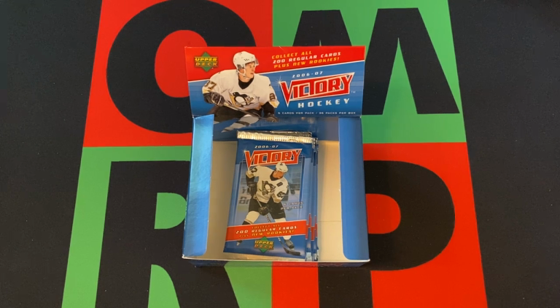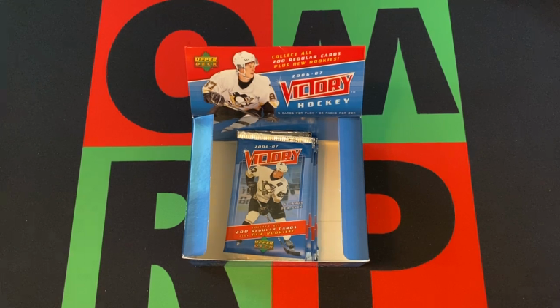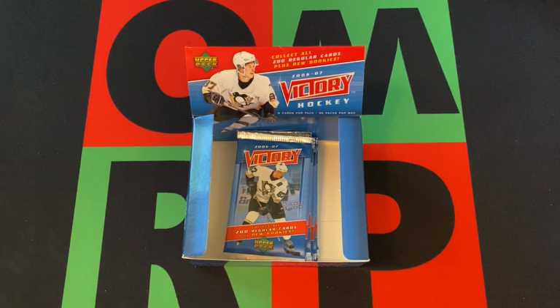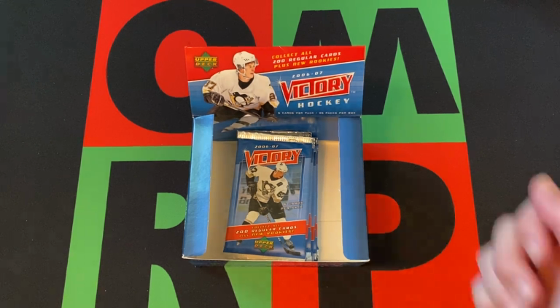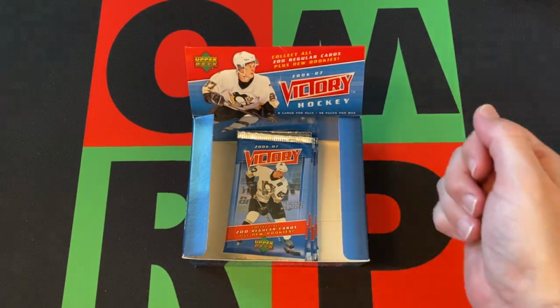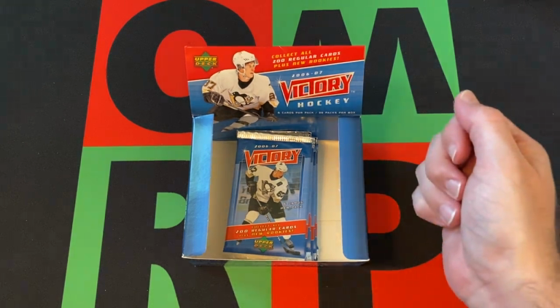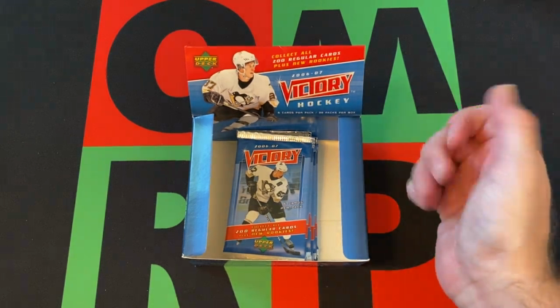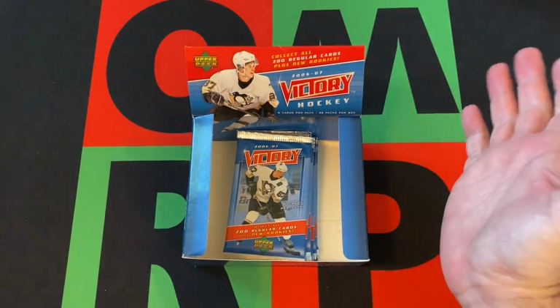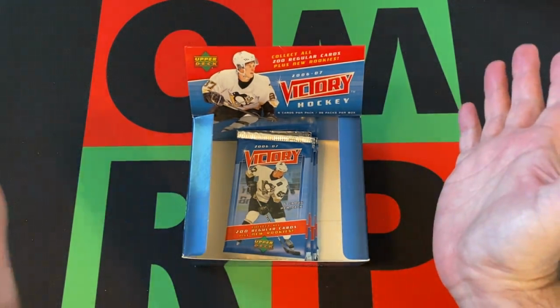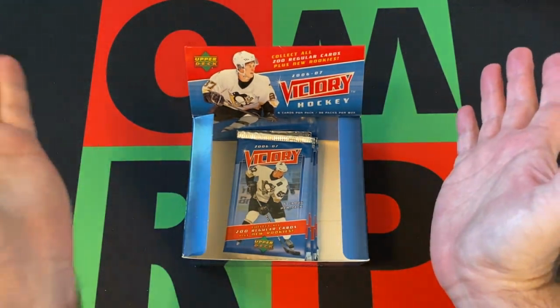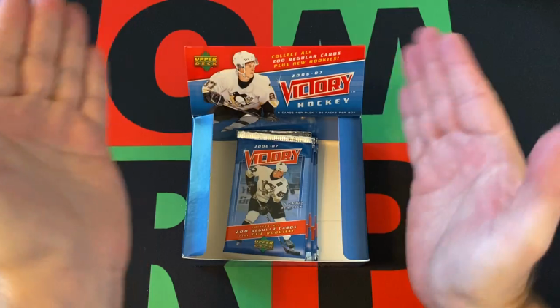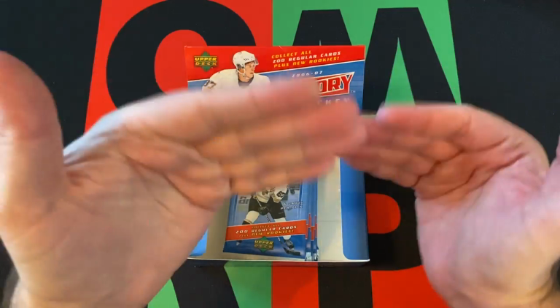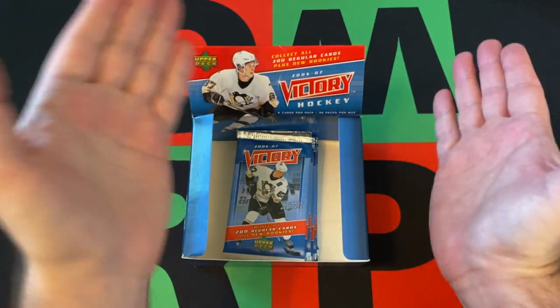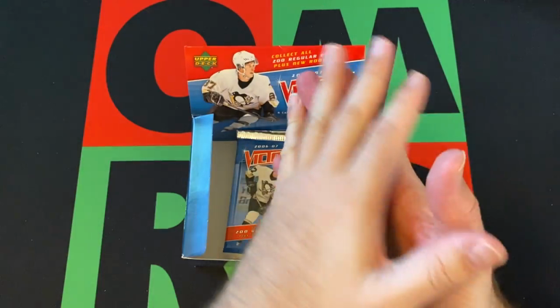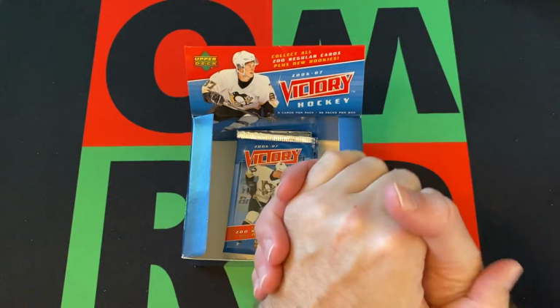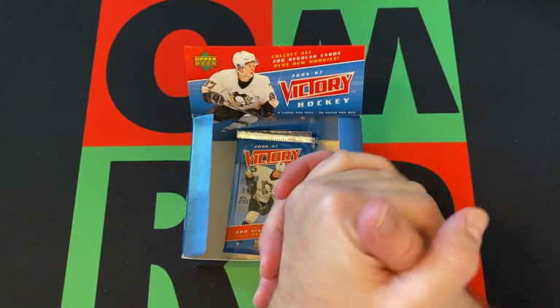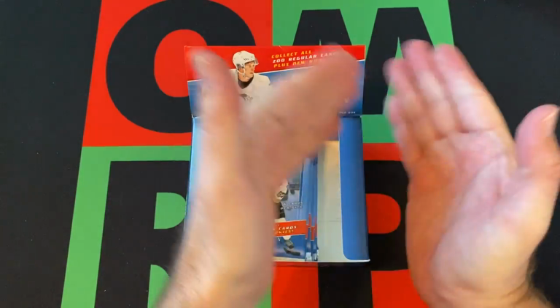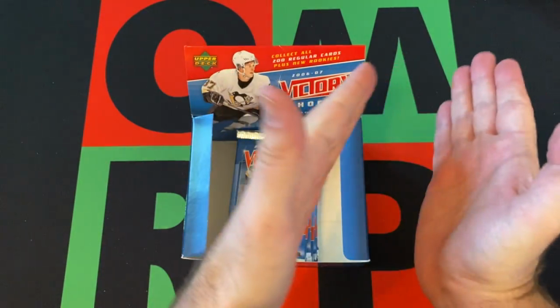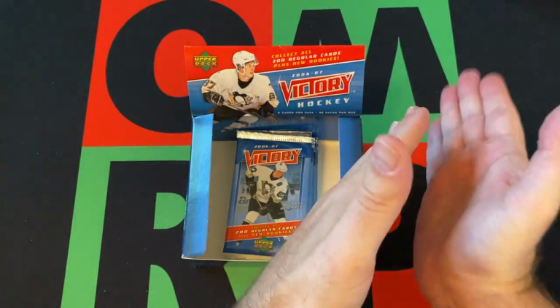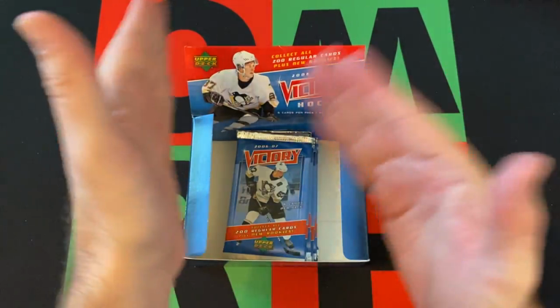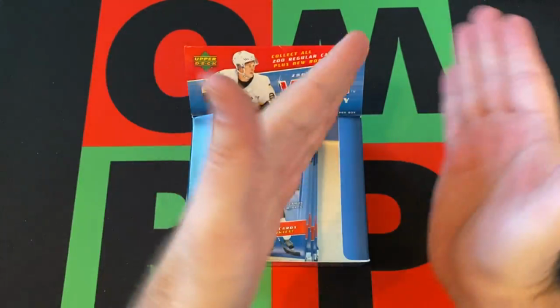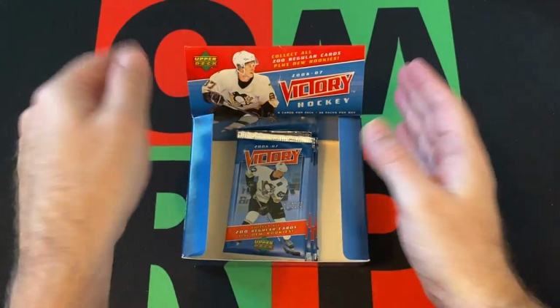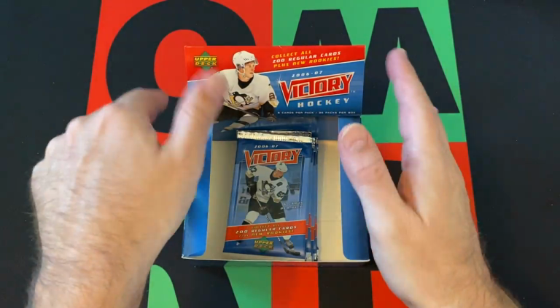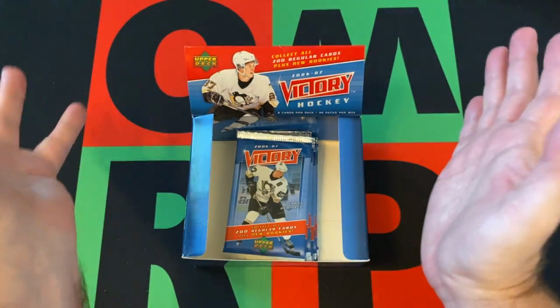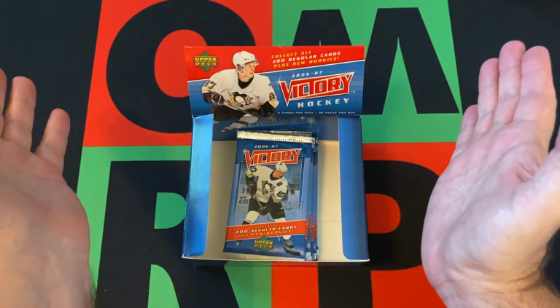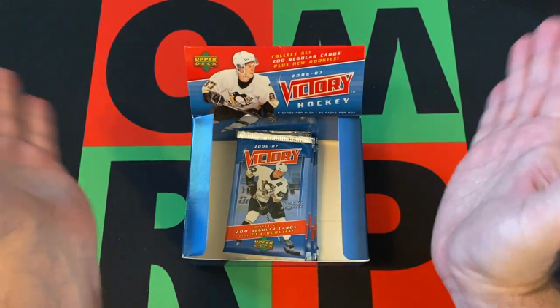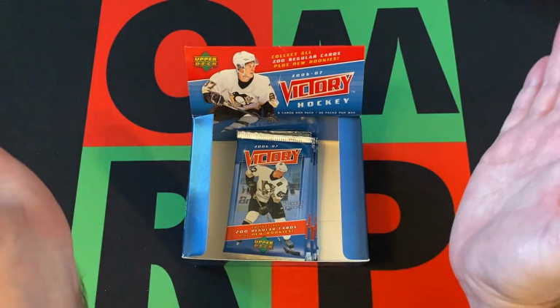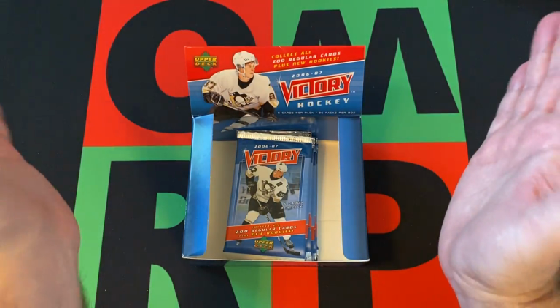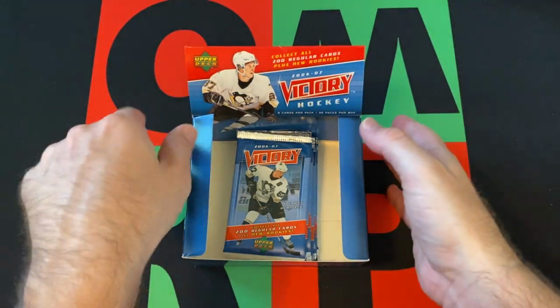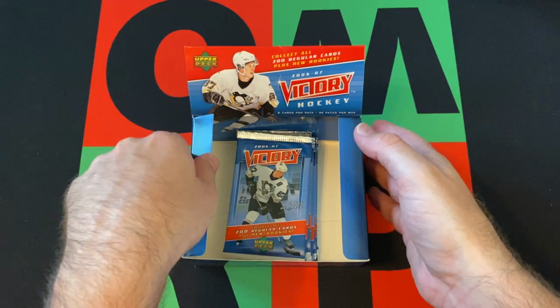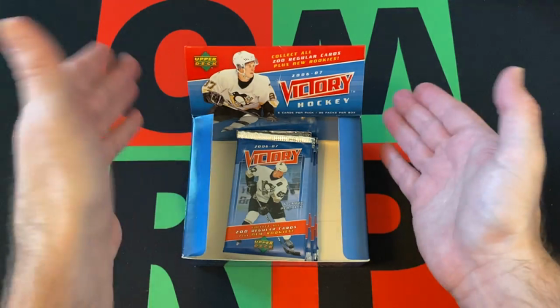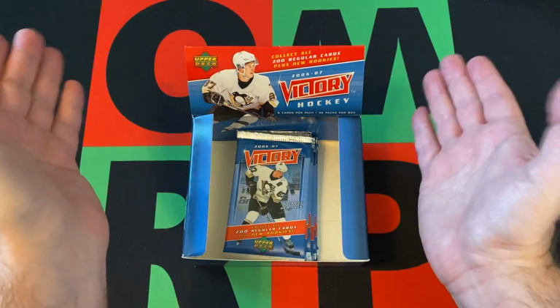I don't think there was a different hobby versus retail box. I could be wrong, but I don't know. This is the one I have.